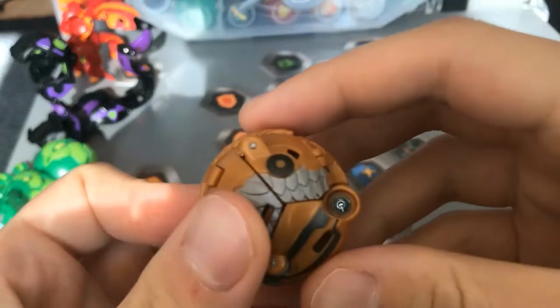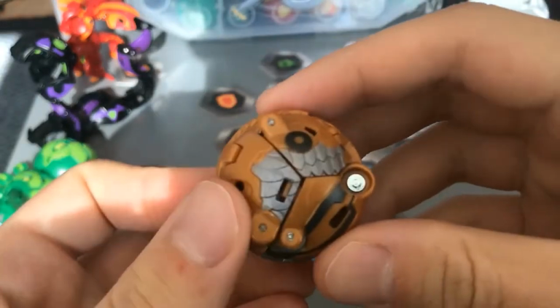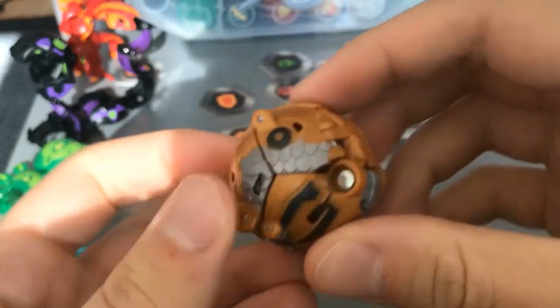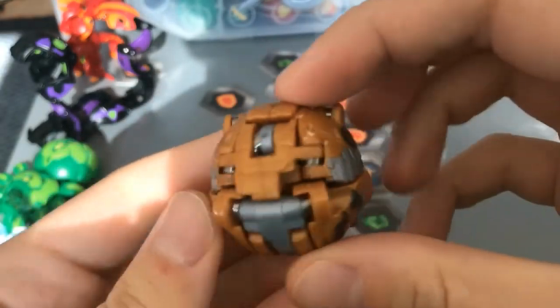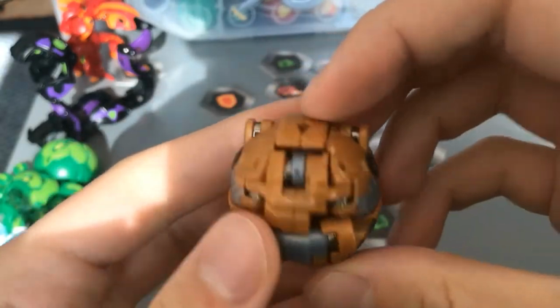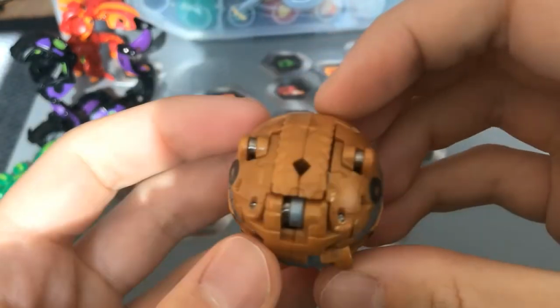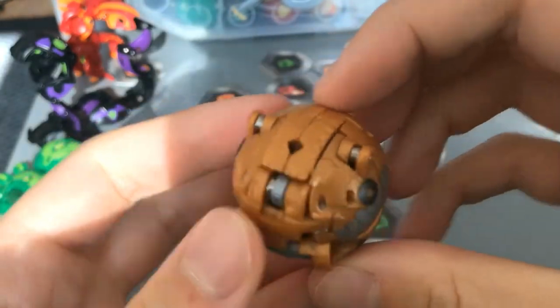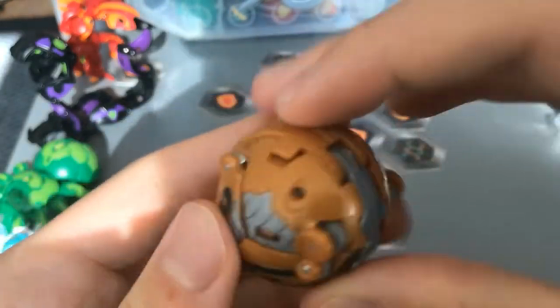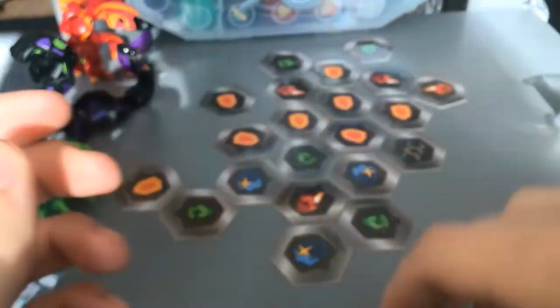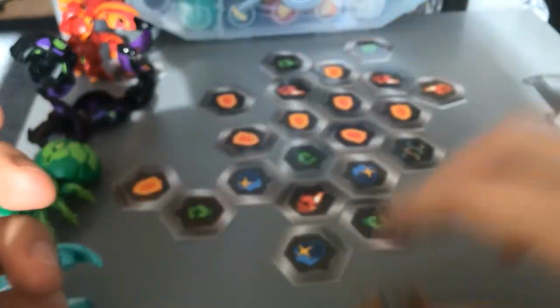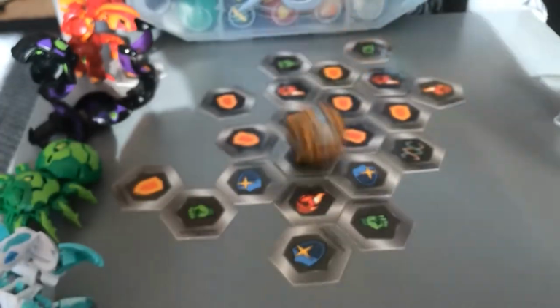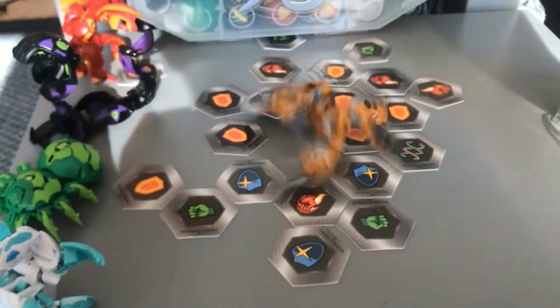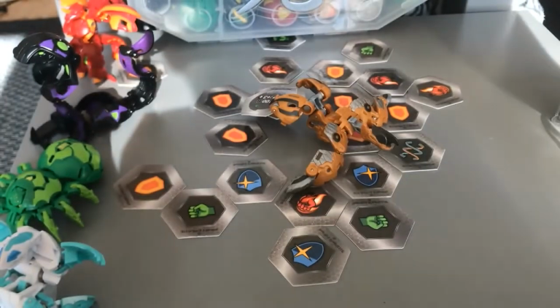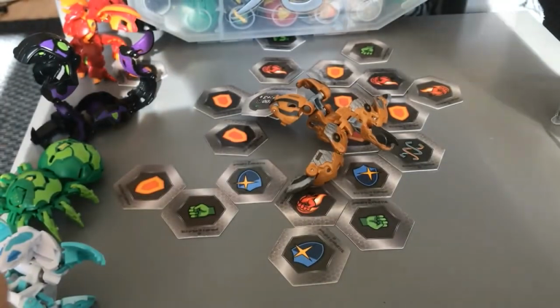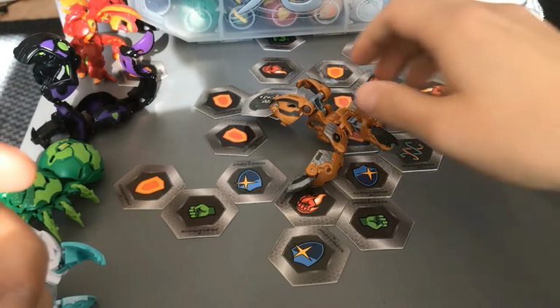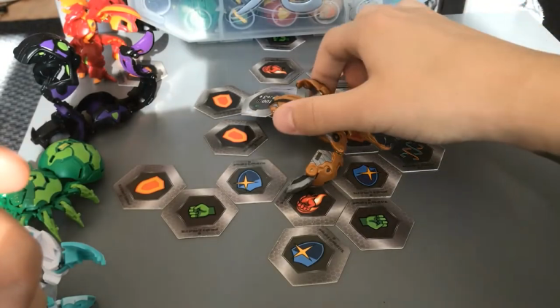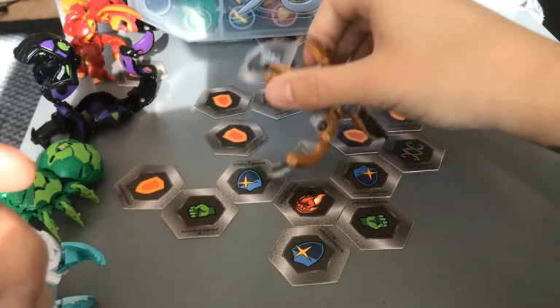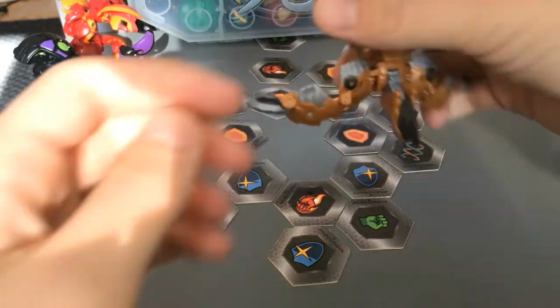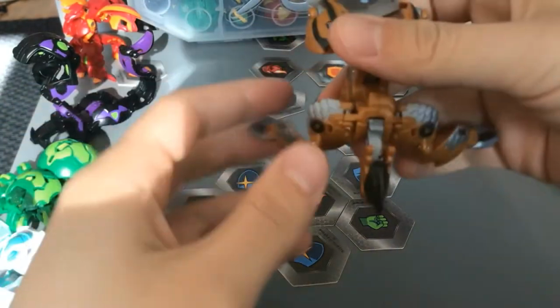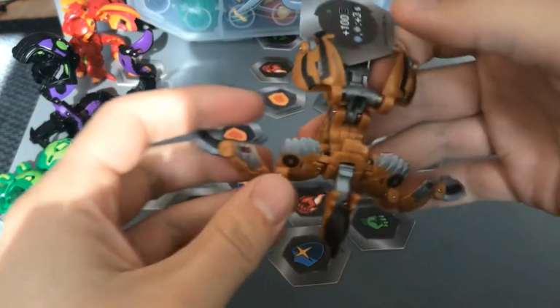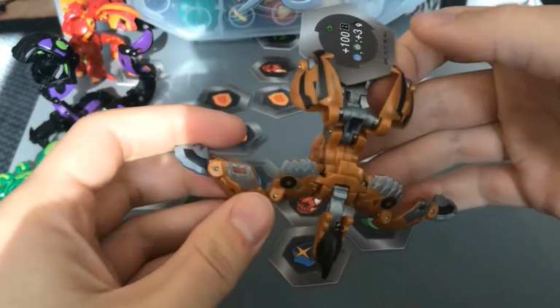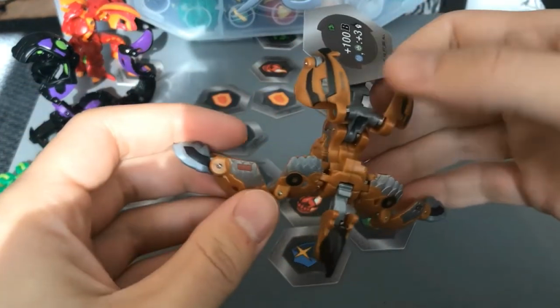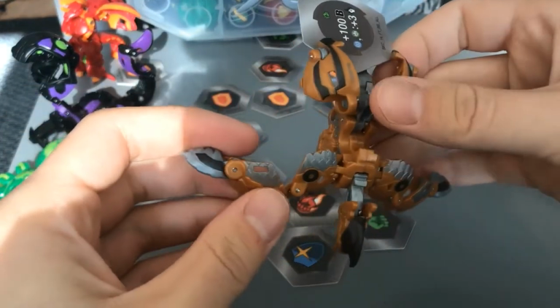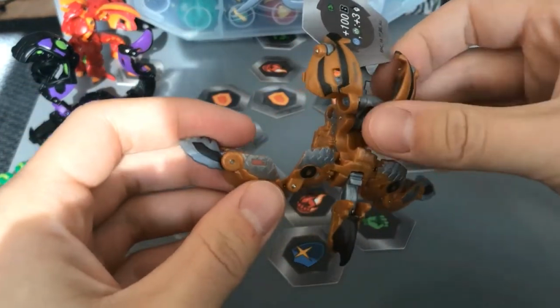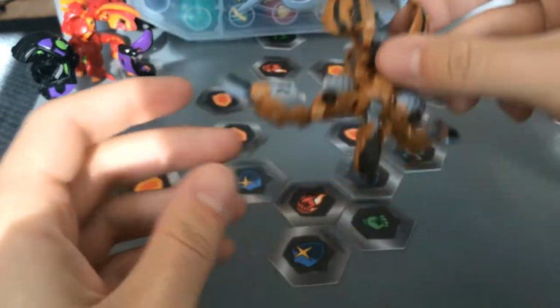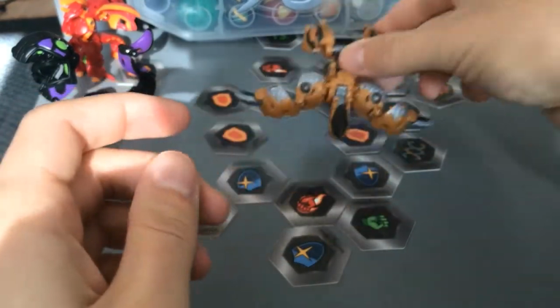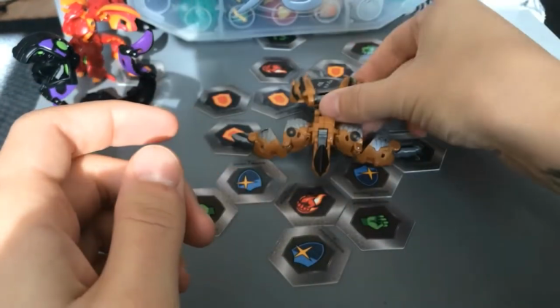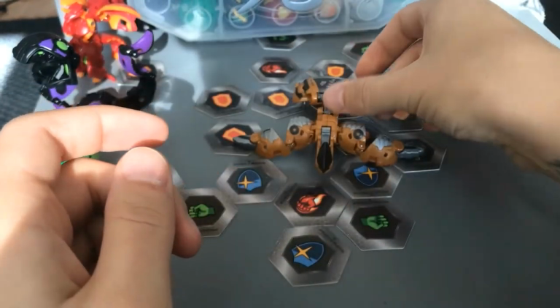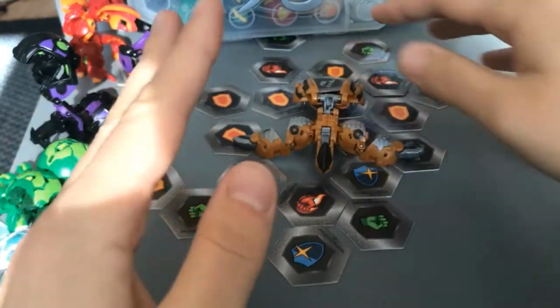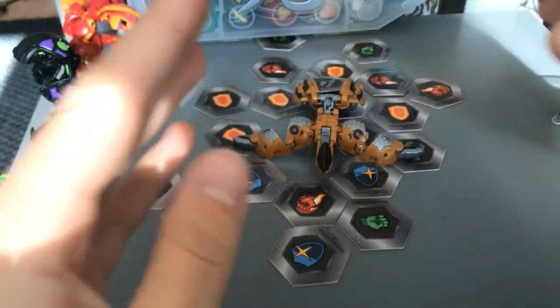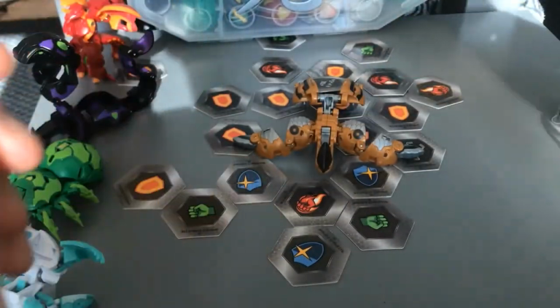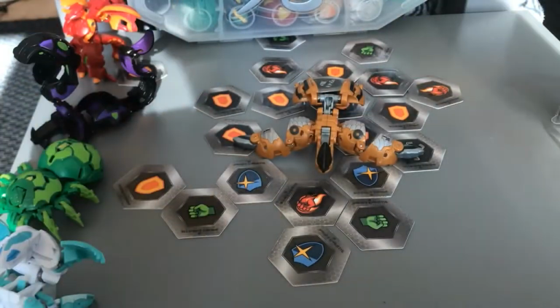This is Pyravian, pretty much the new Skyris. Pyravian is a huge bird that is literally able to block half of the Hive Matrix.